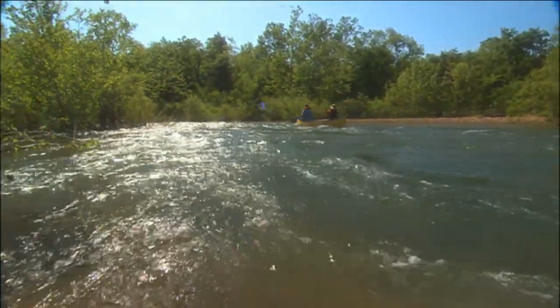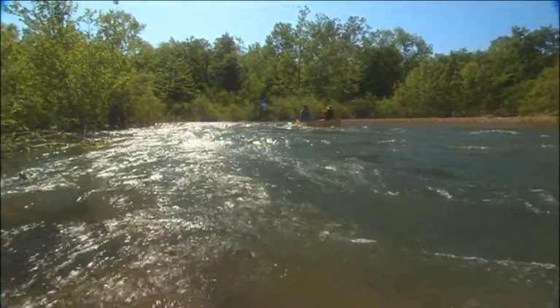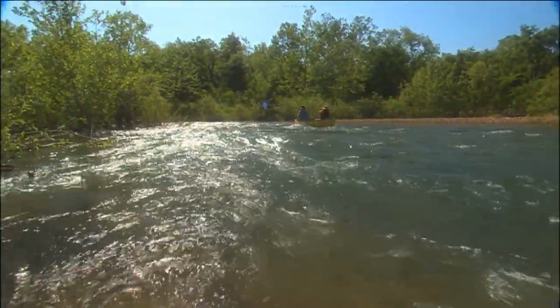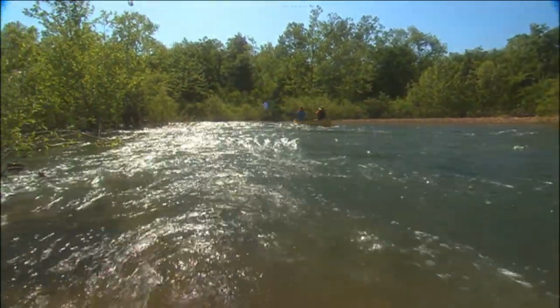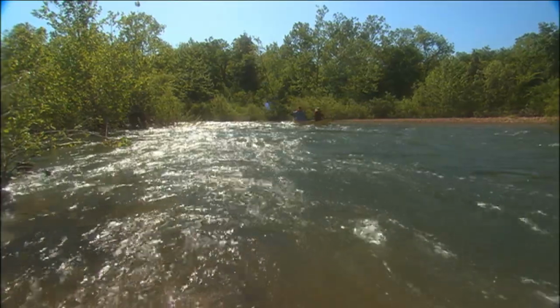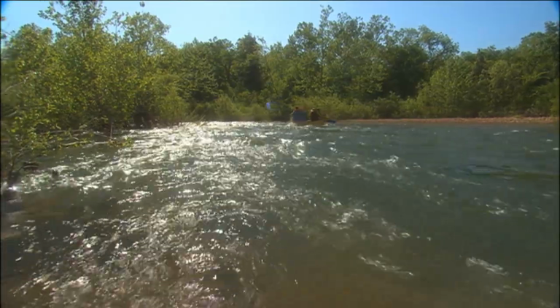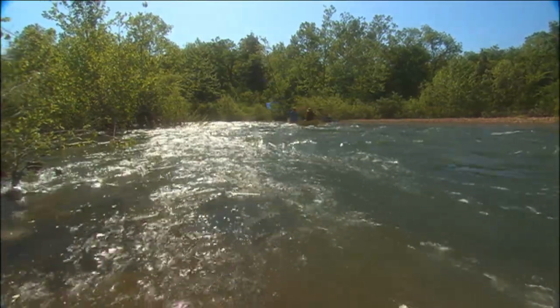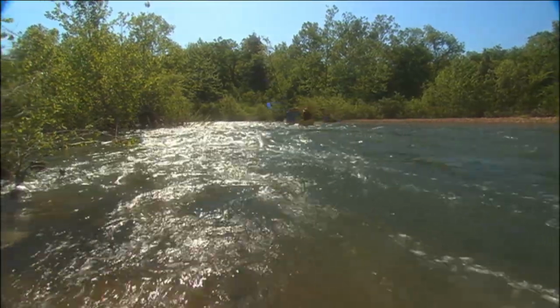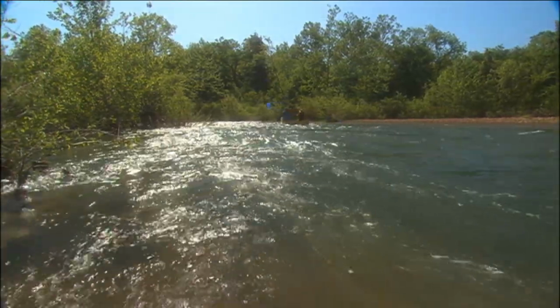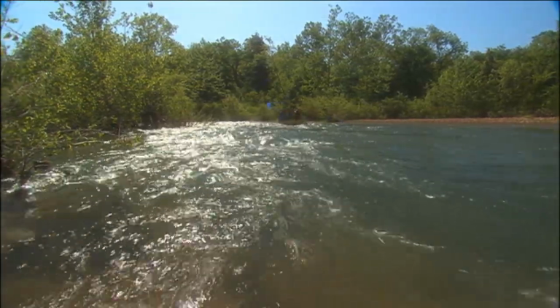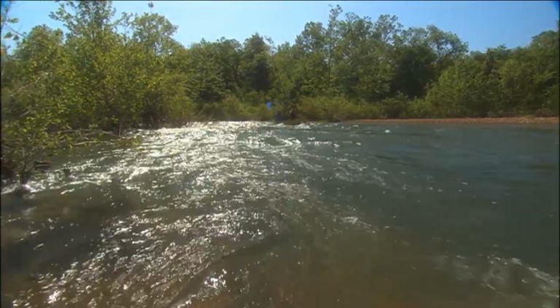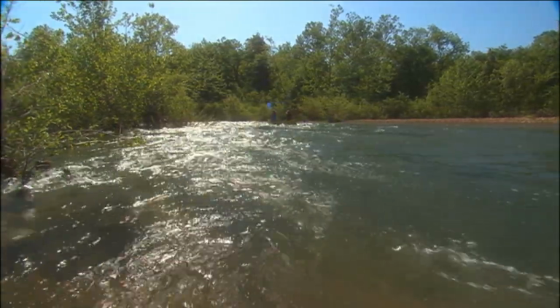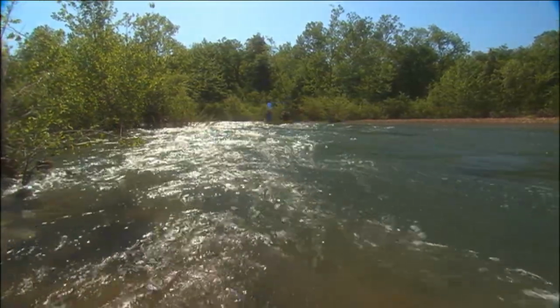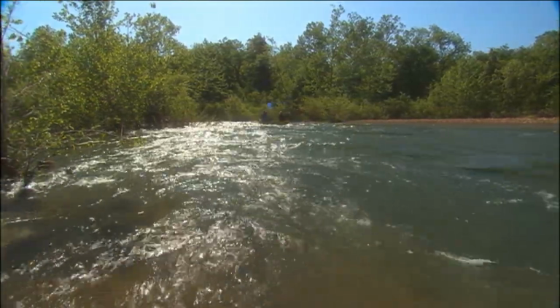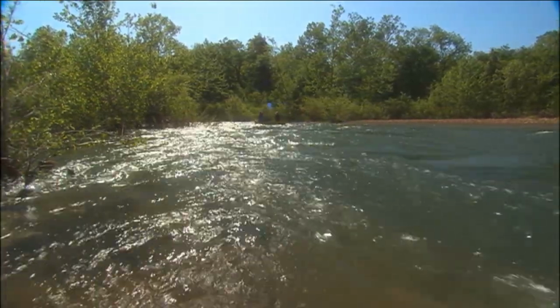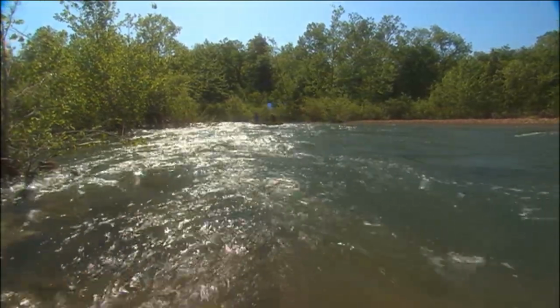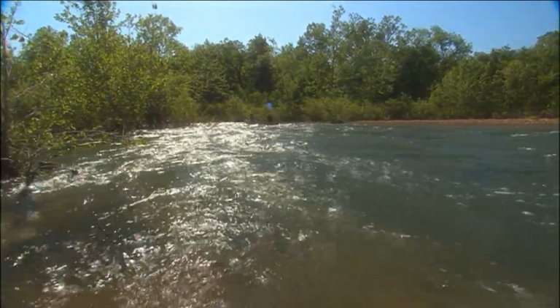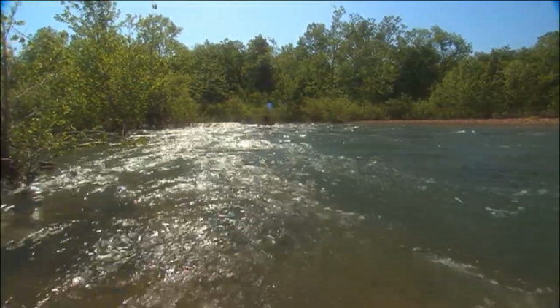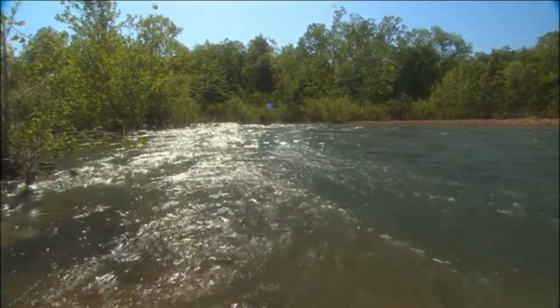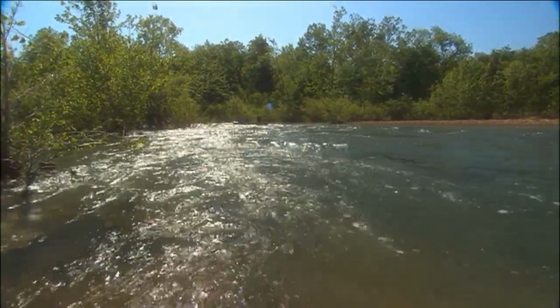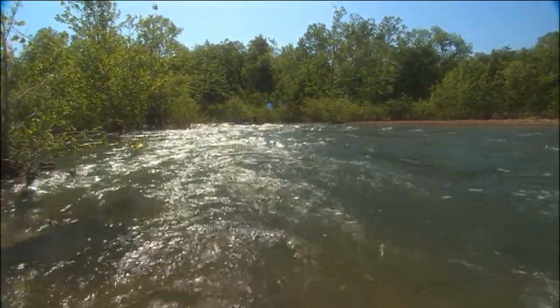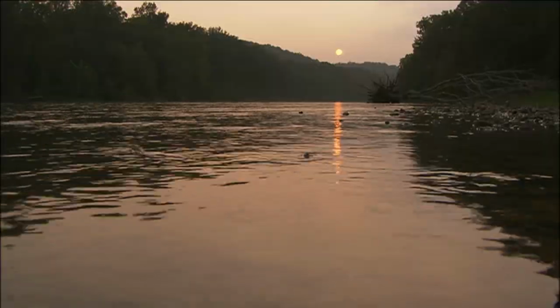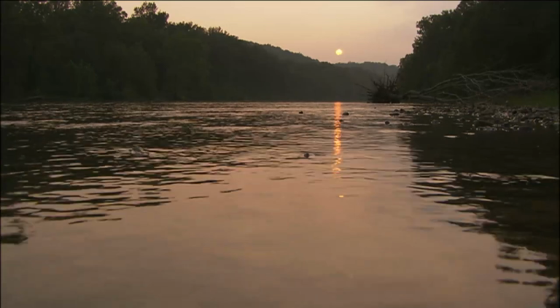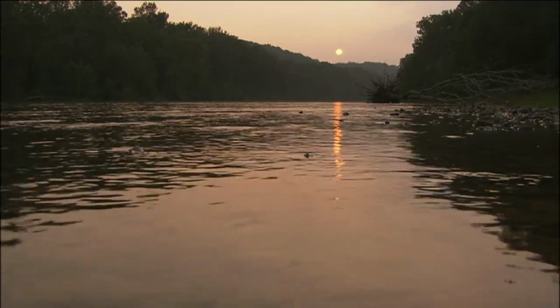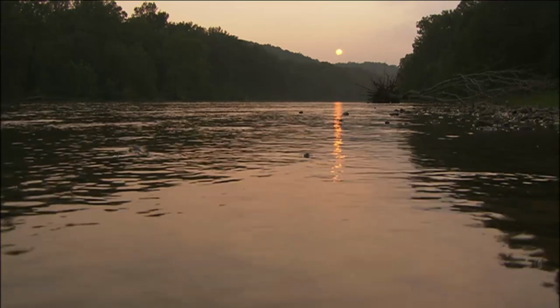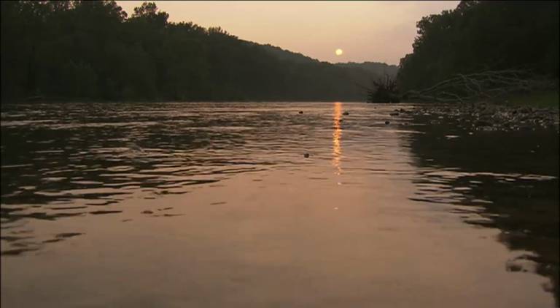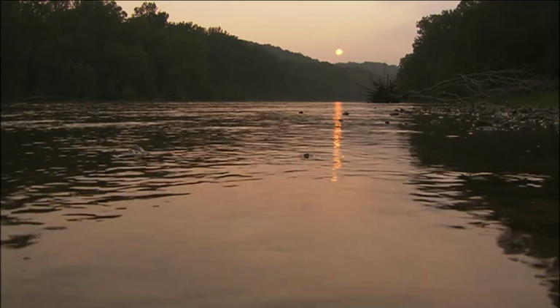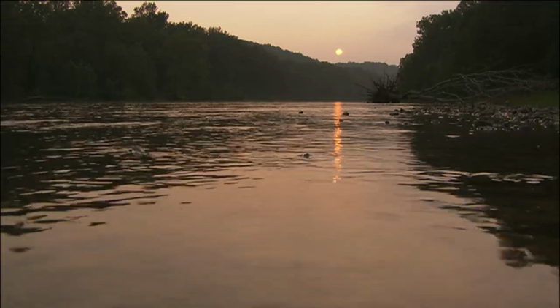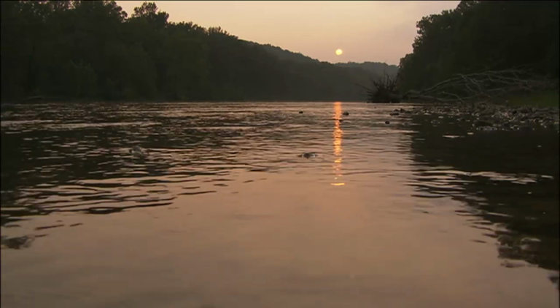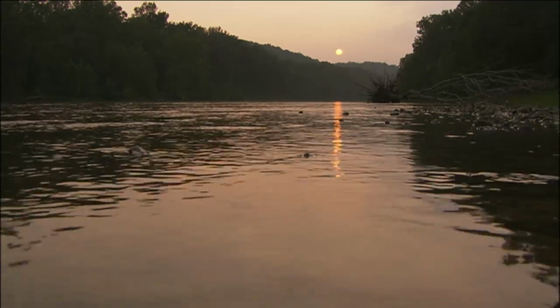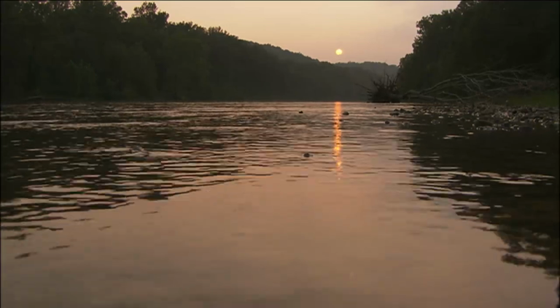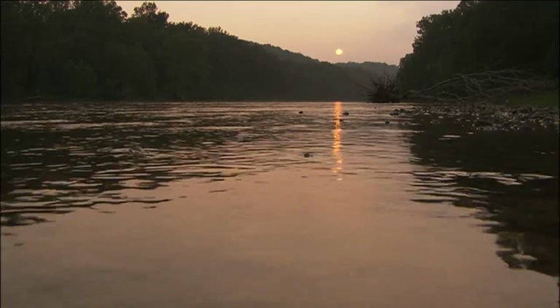But years ago, this river and others in the area were known for a different type of float, one that traces its roots back to Missouri's tall timber.